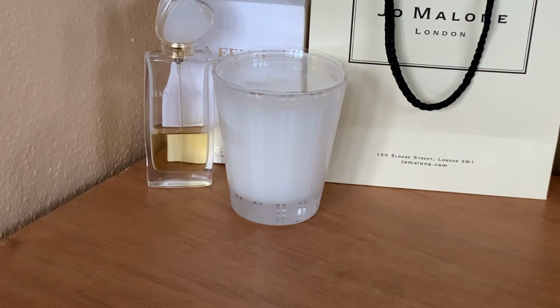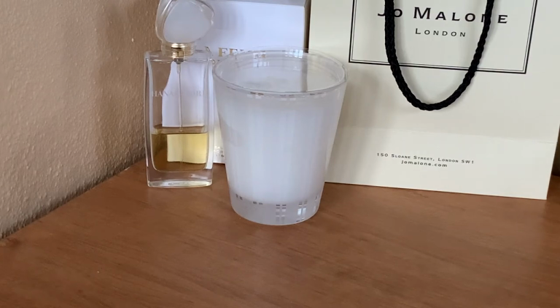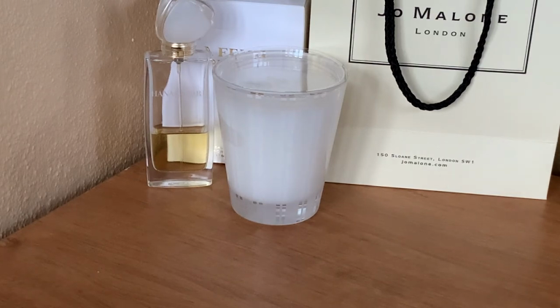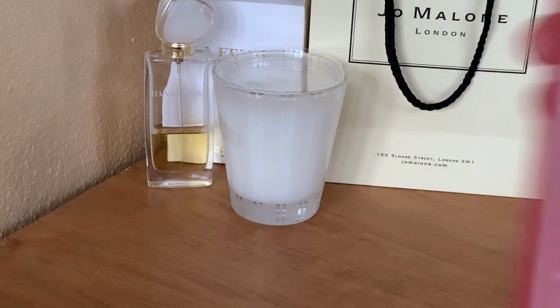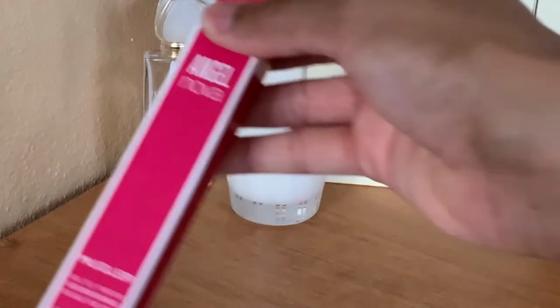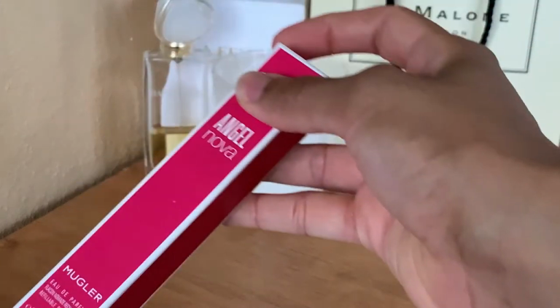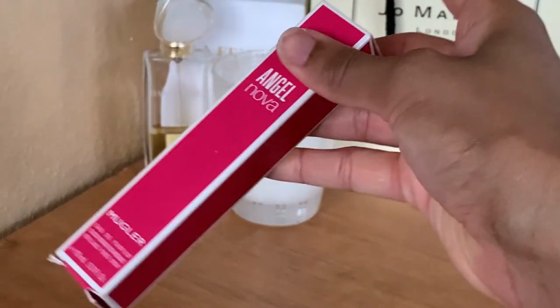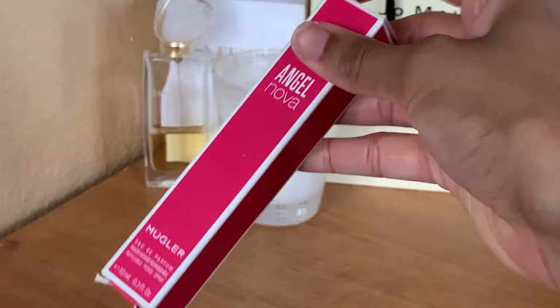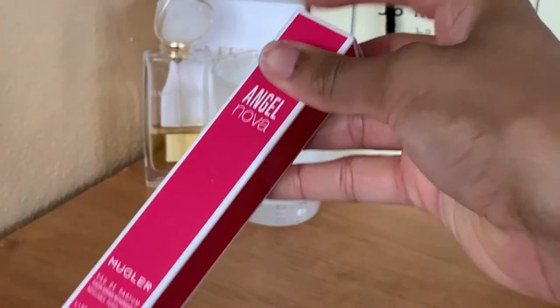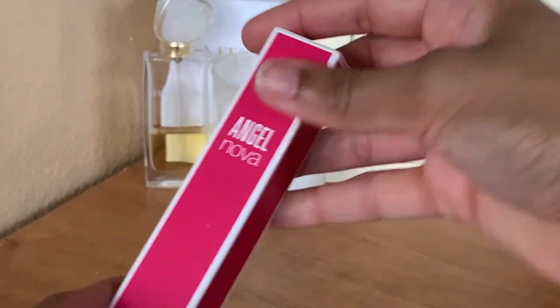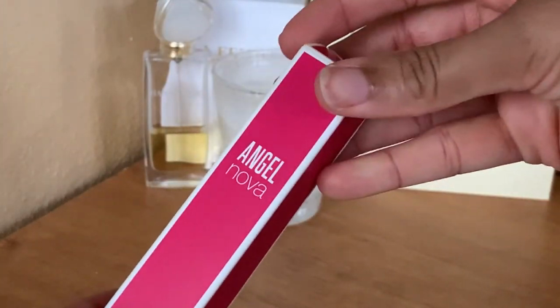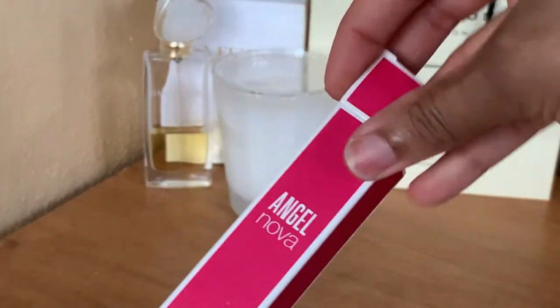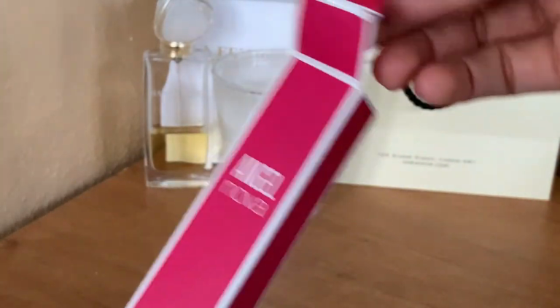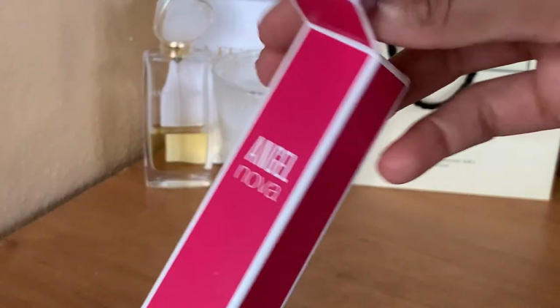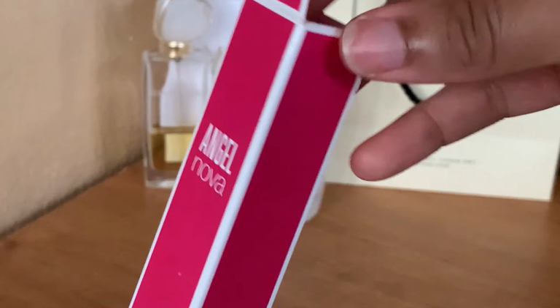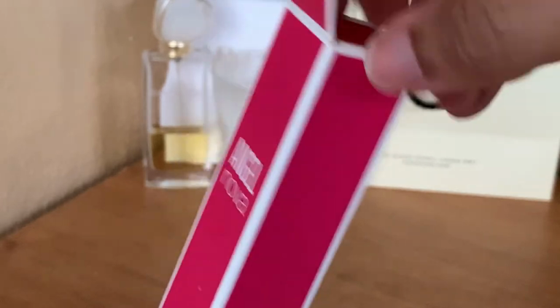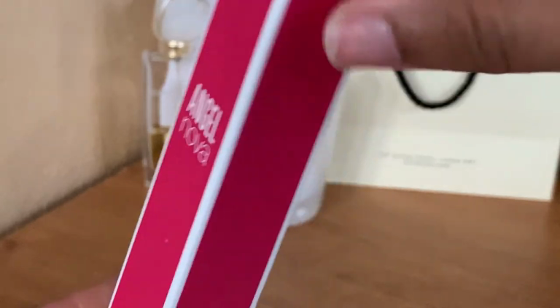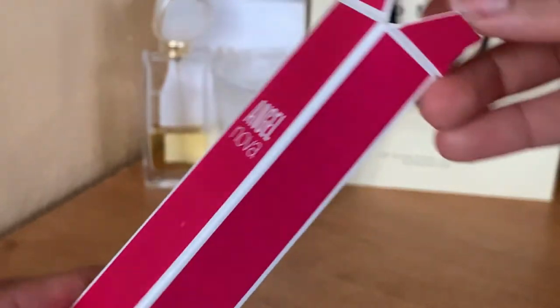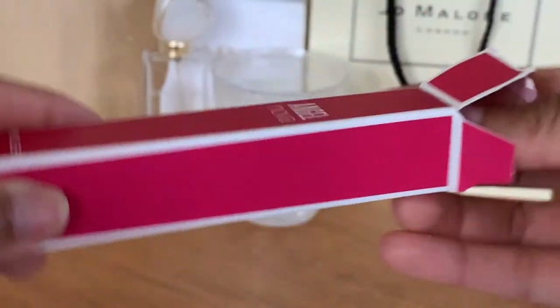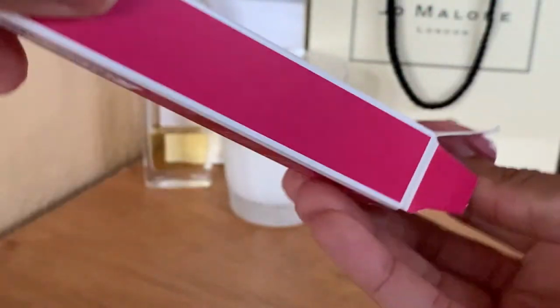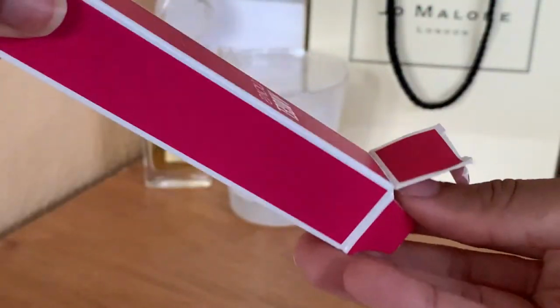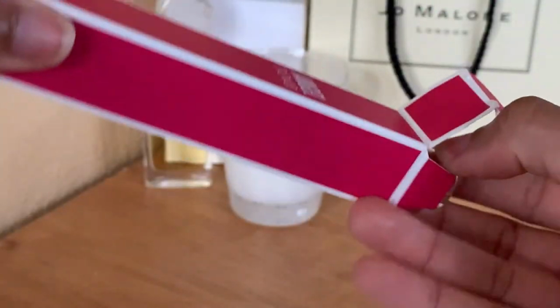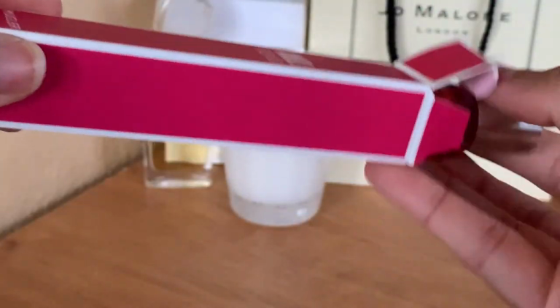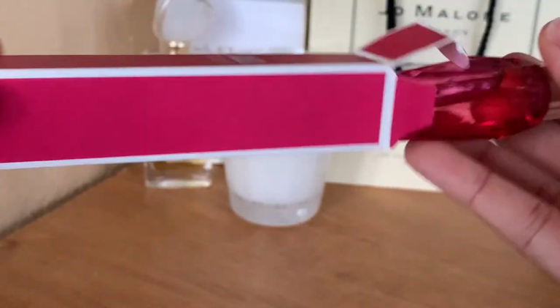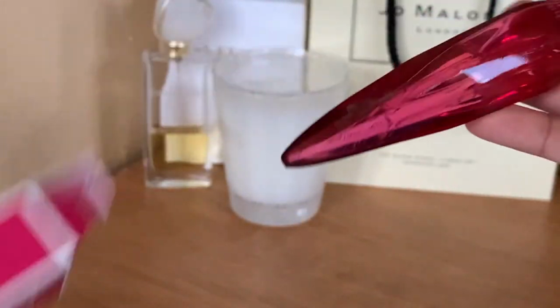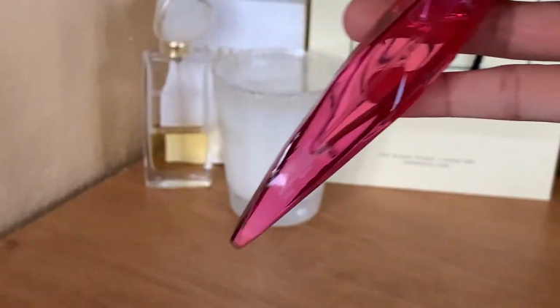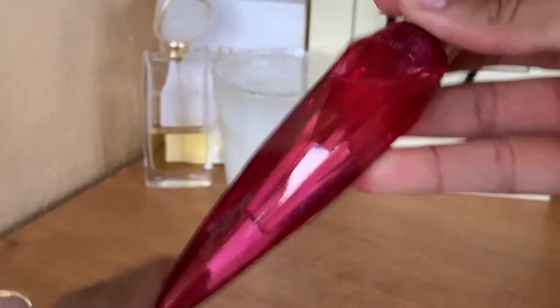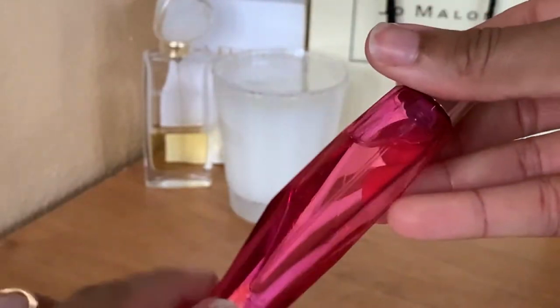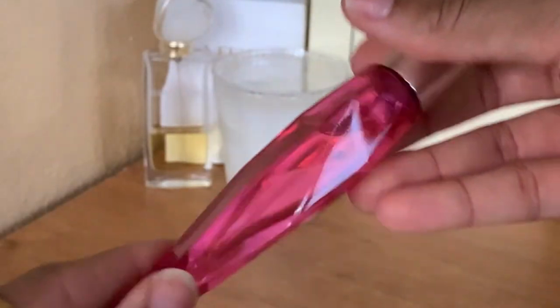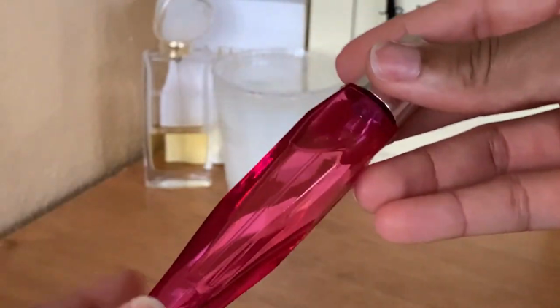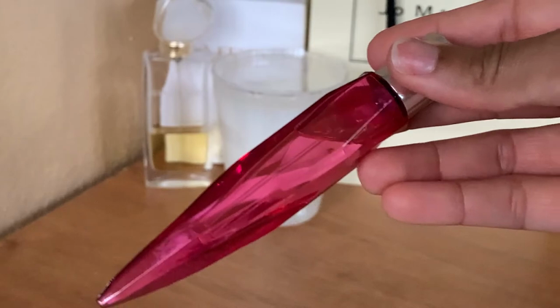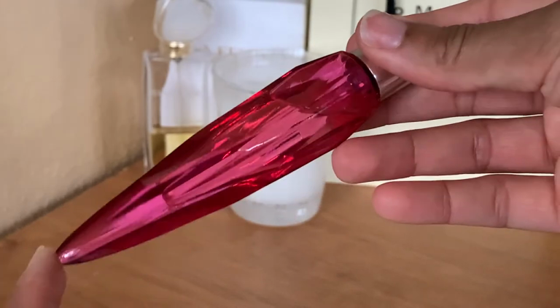Next I have Angel Nova in a travel size — not sure why I've kept it in the box, but sometimes I do things and I don't know why. This one is from Mugler.